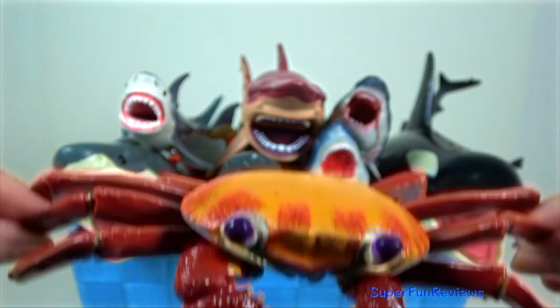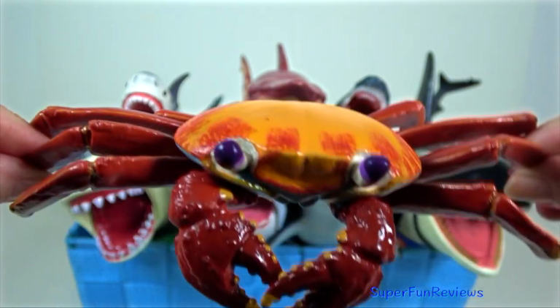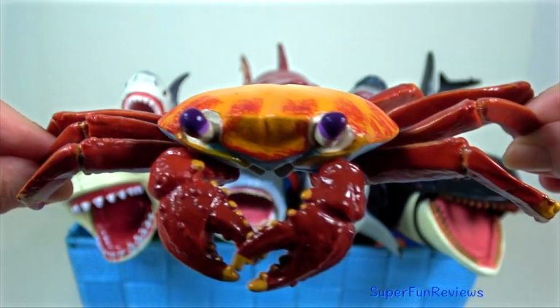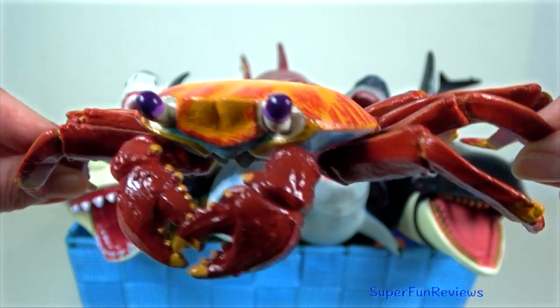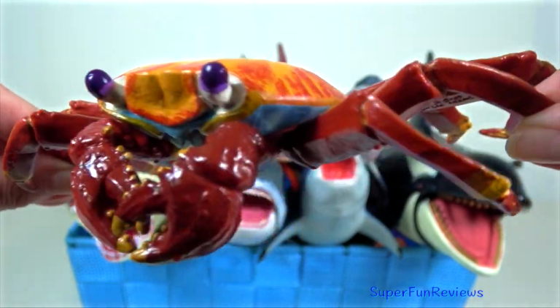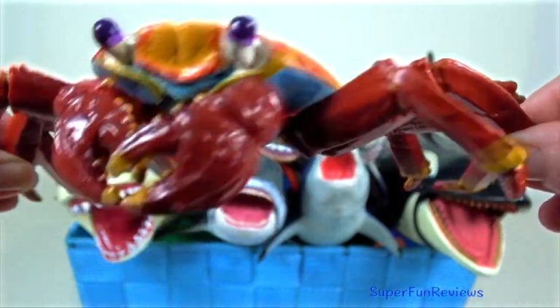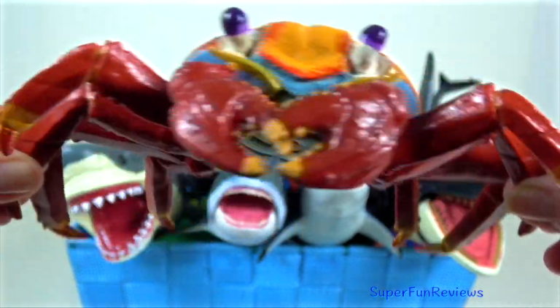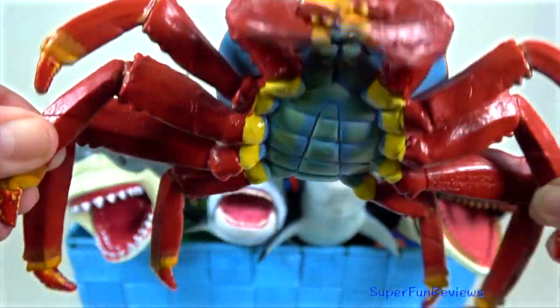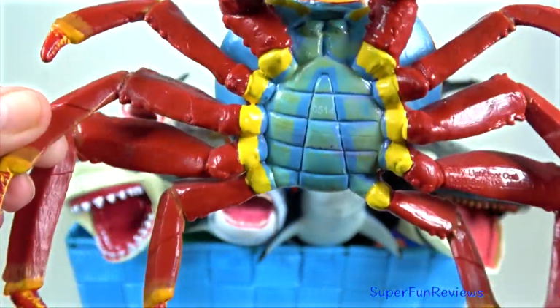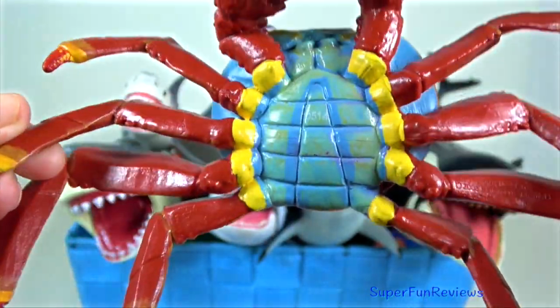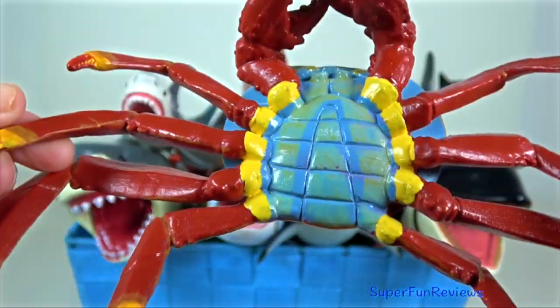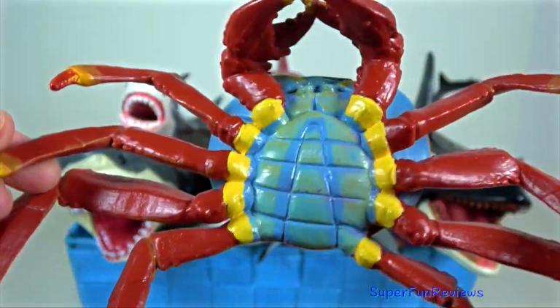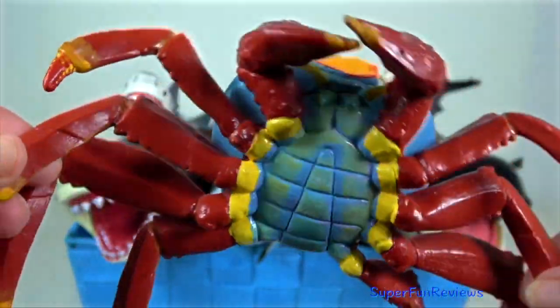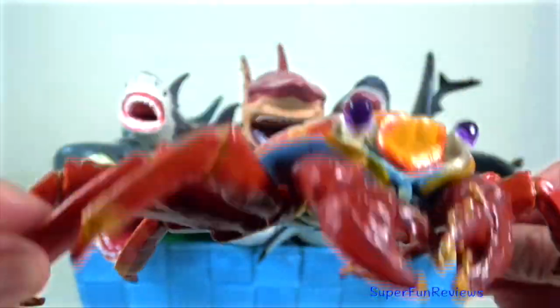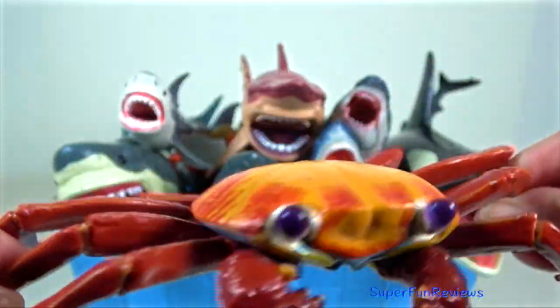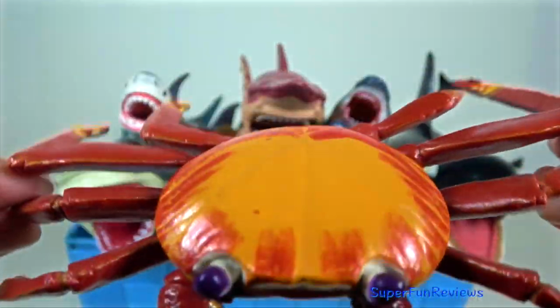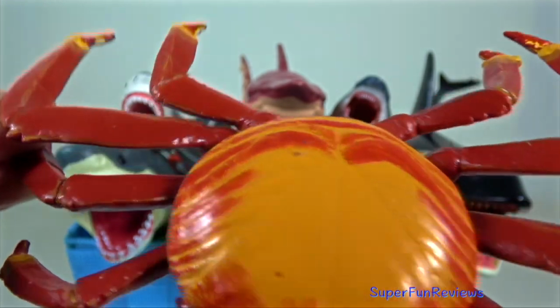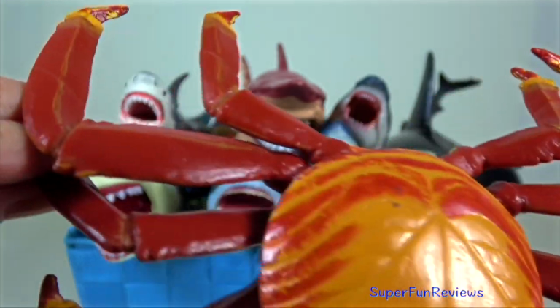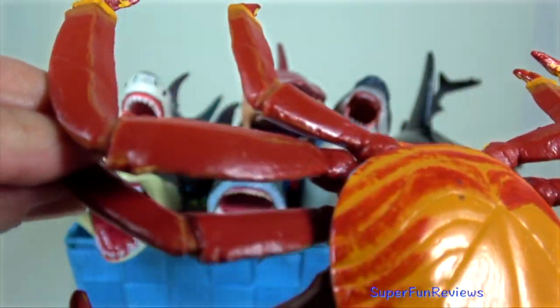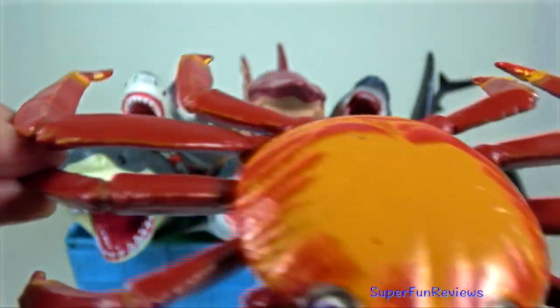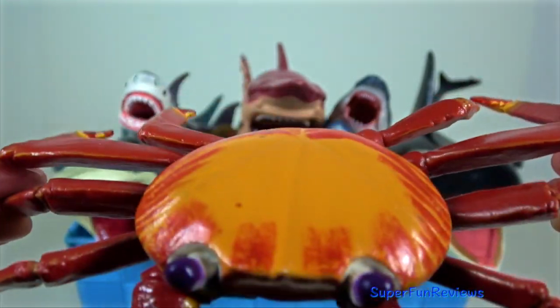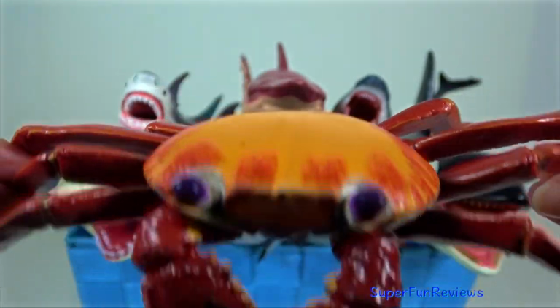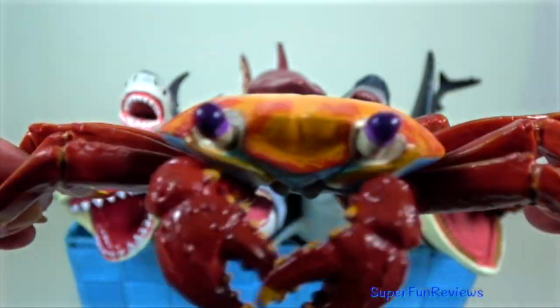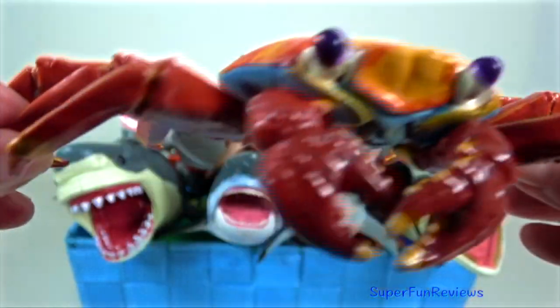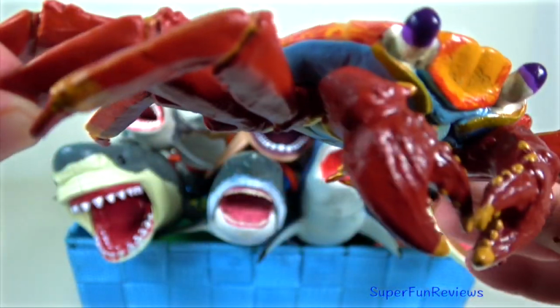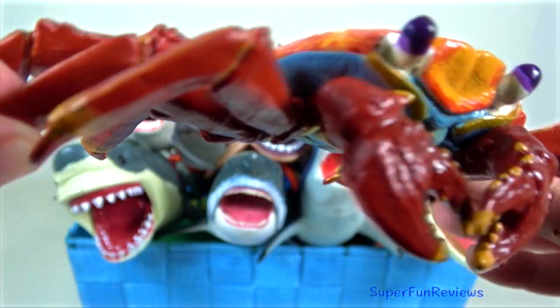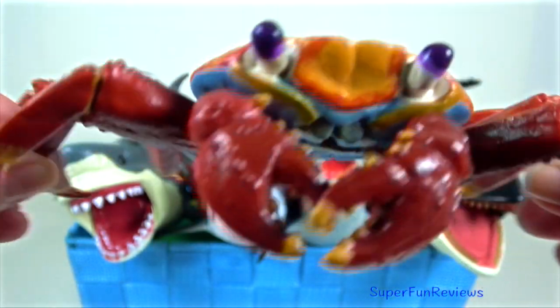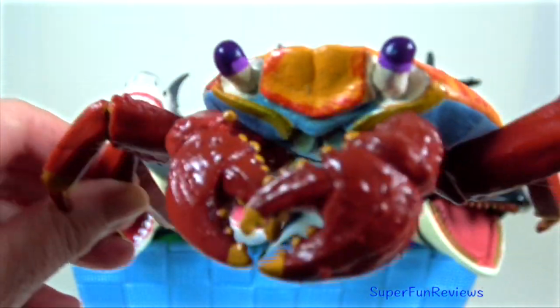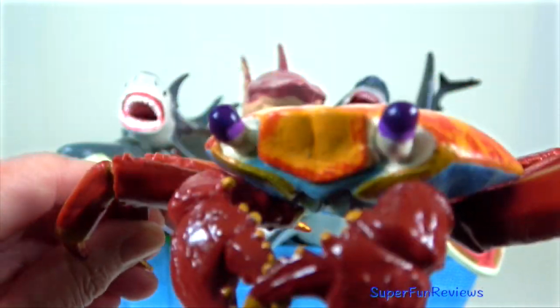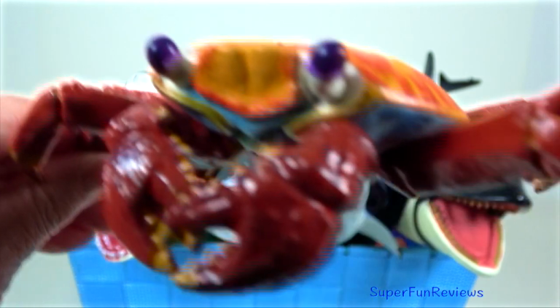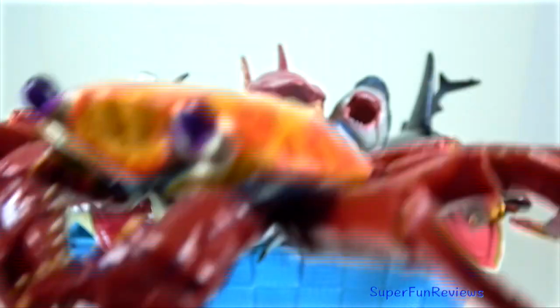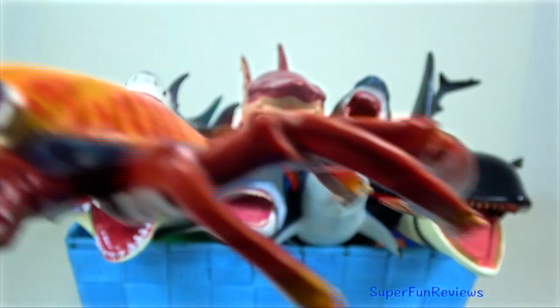Sally lightfoot crab. The females carry their eggs under their bodies until they hatch. To help release larvae from the eggs, she uses her chela.